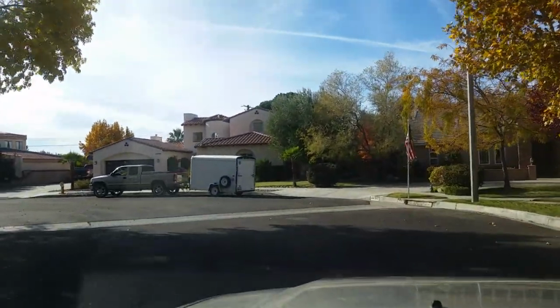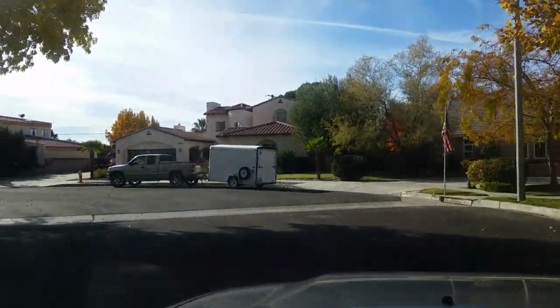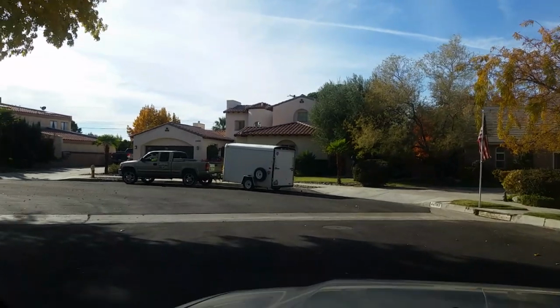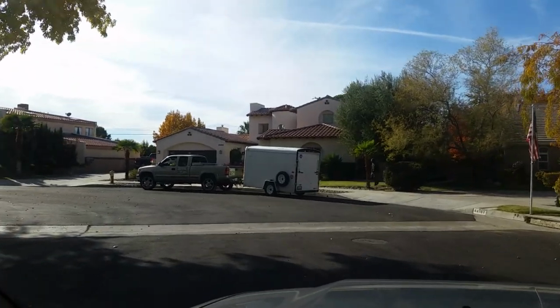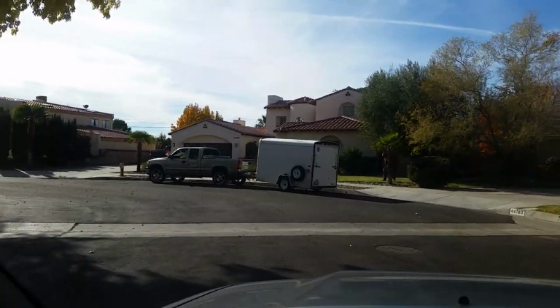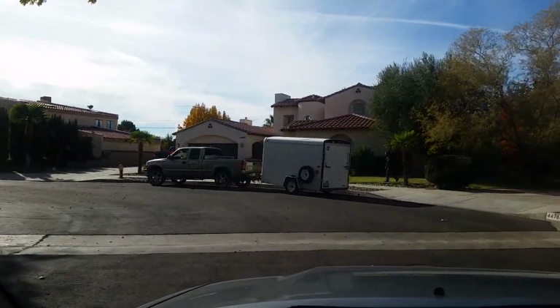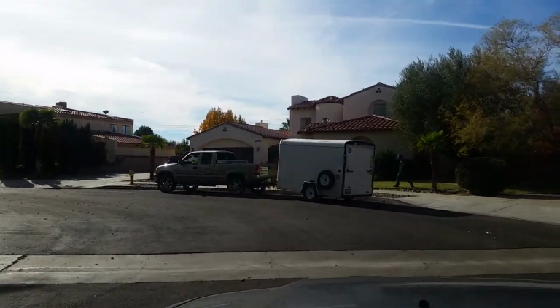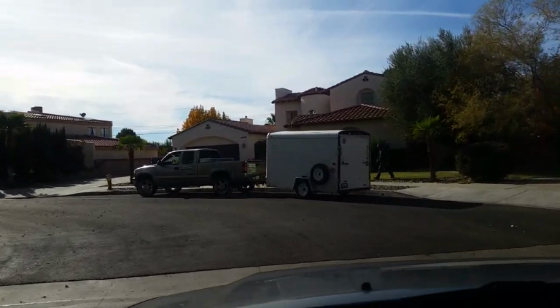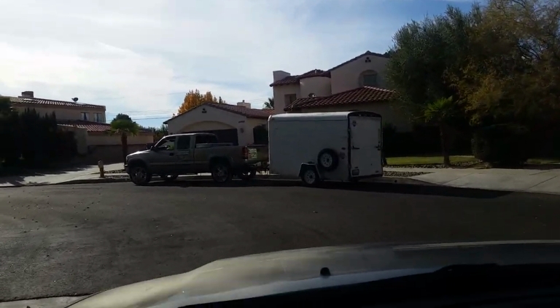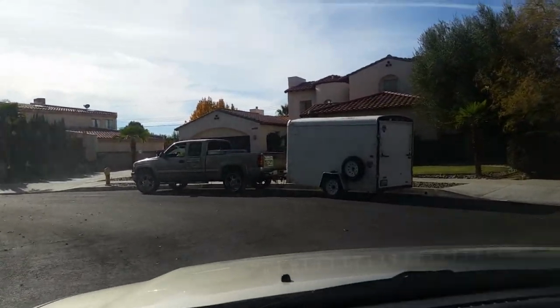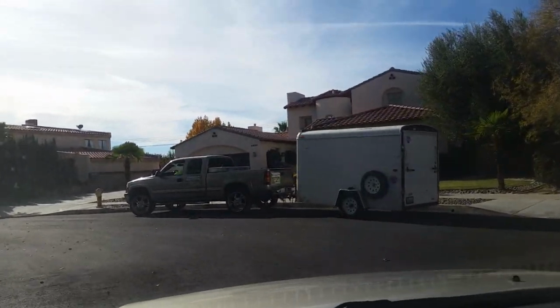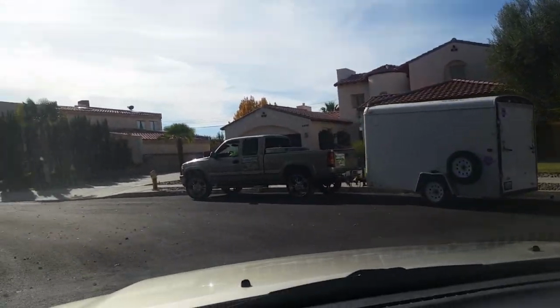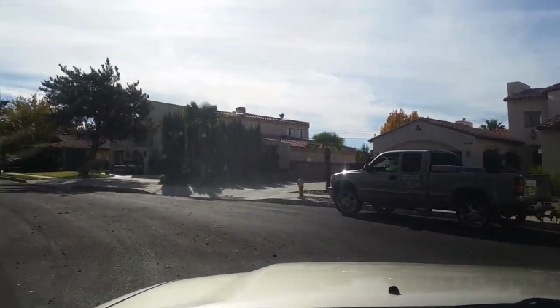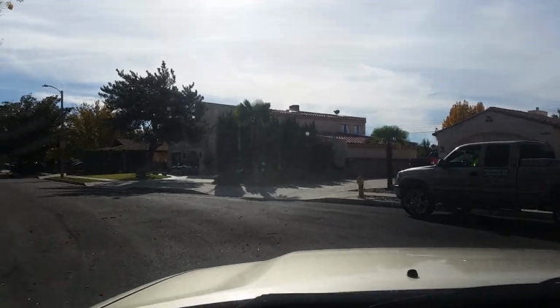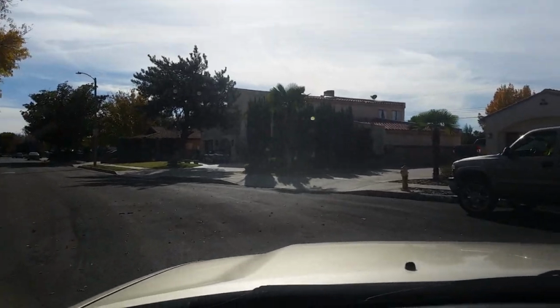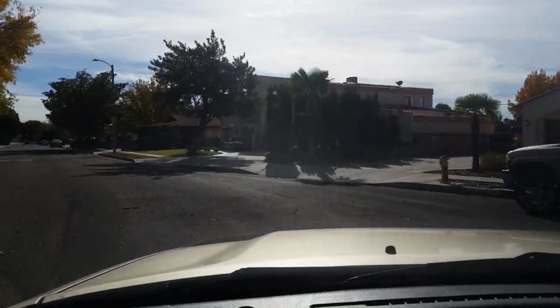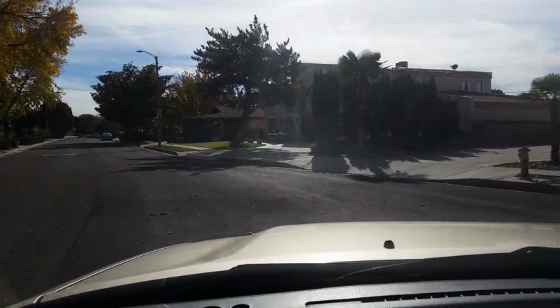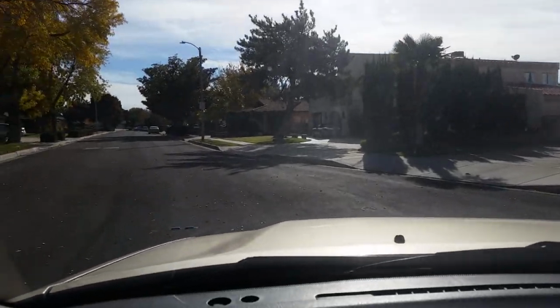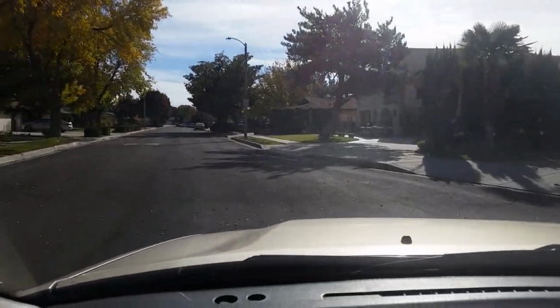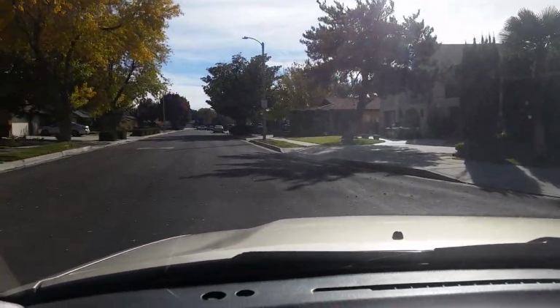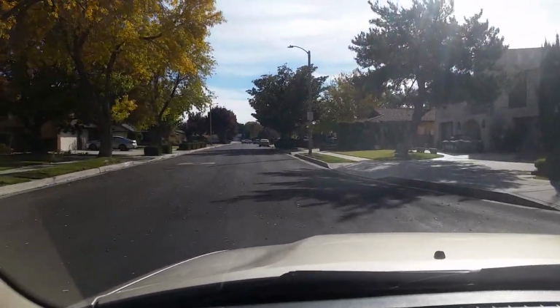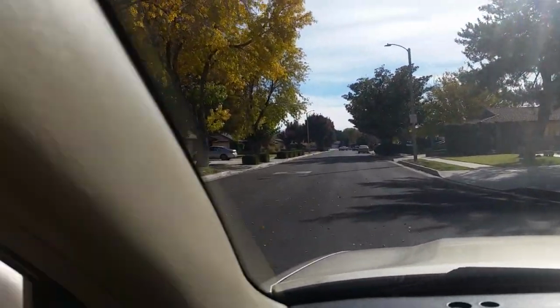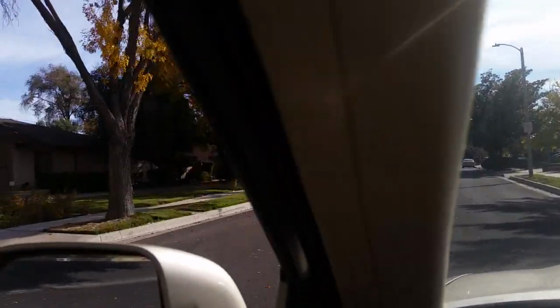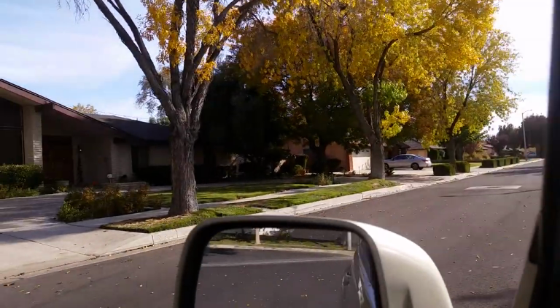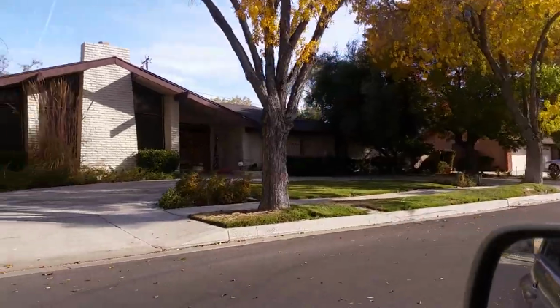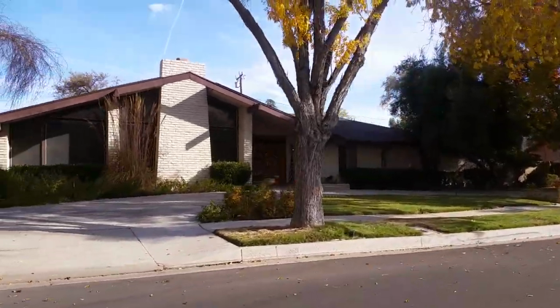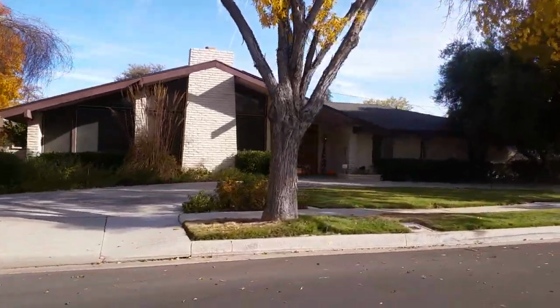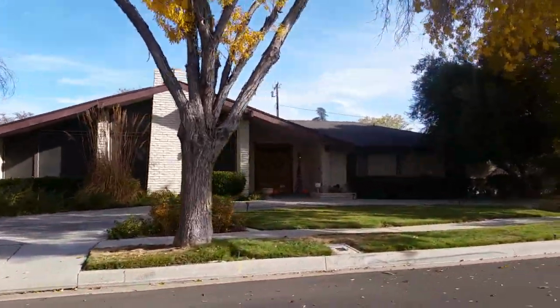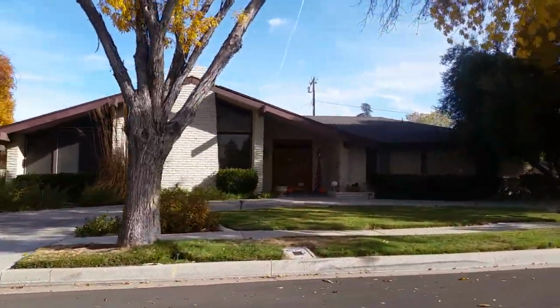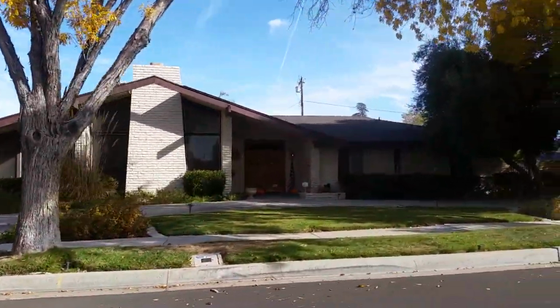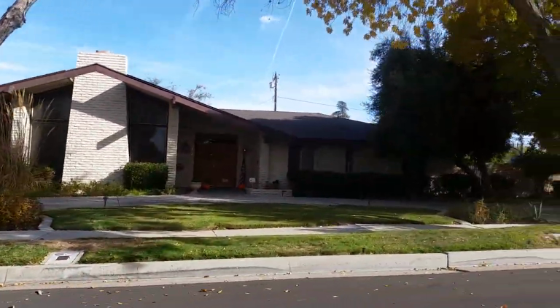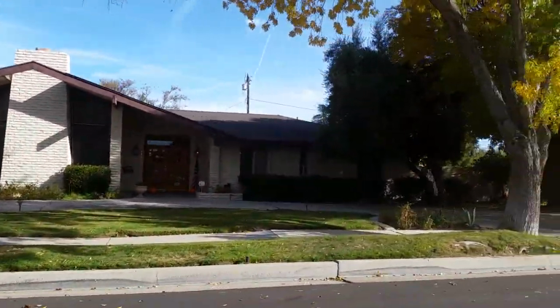Here's that more modern two-story house I told you about. It's in Mediterranean Spanish style design. It's a beautiful house, but it doesn't fit in with the rest of the homes in the neighborhood. Like I said, all the rest are ranch style houses.